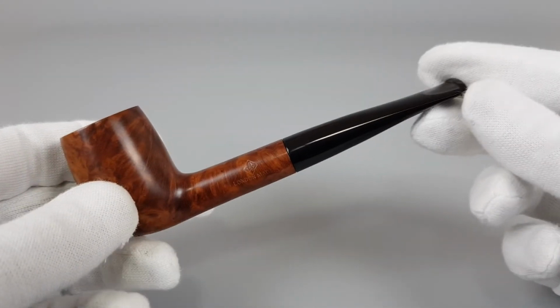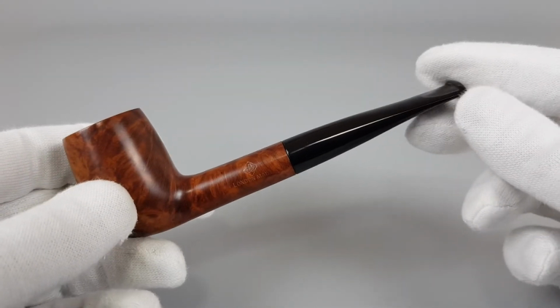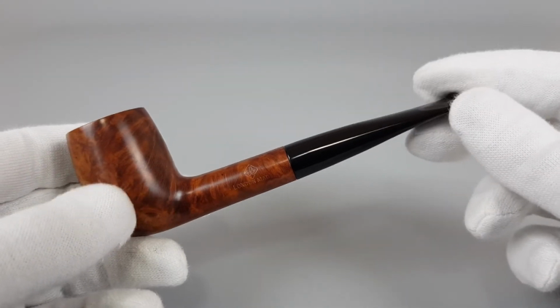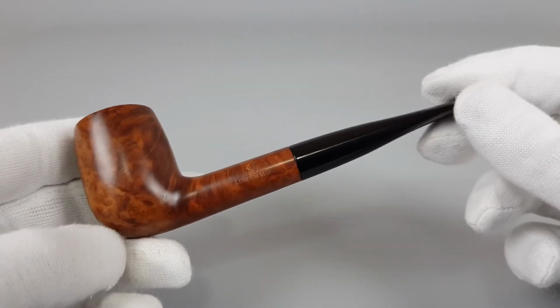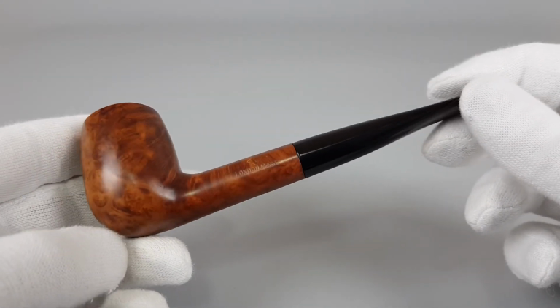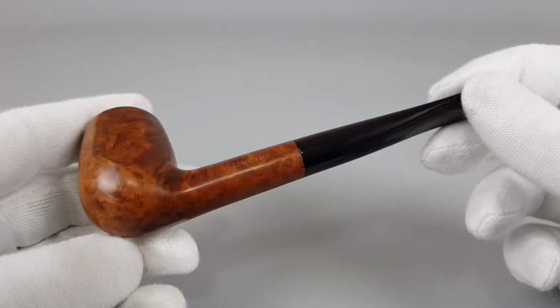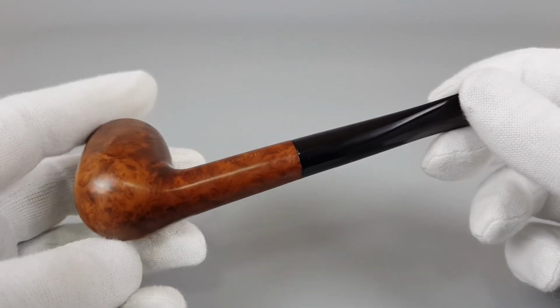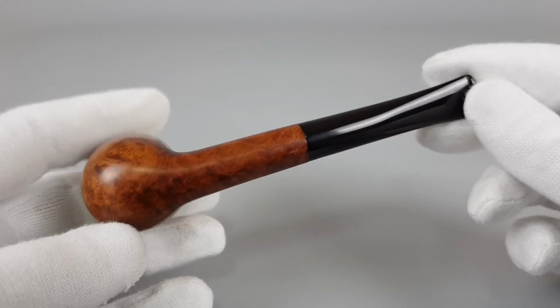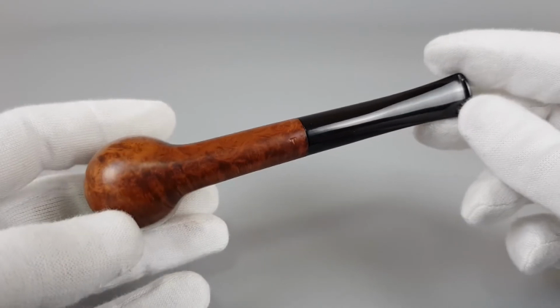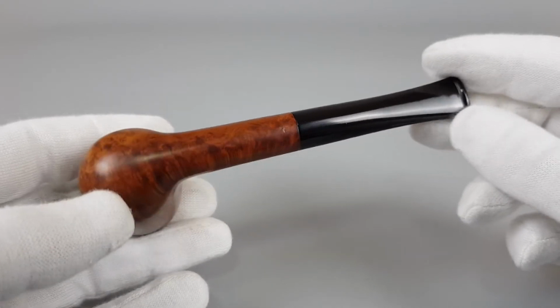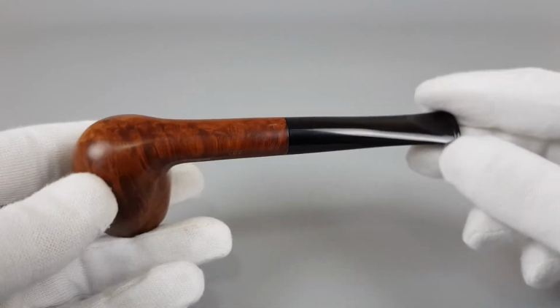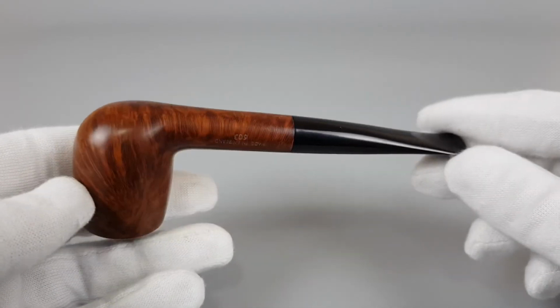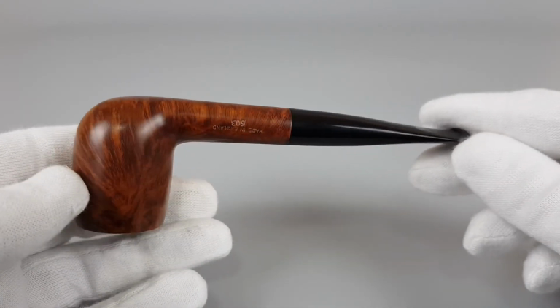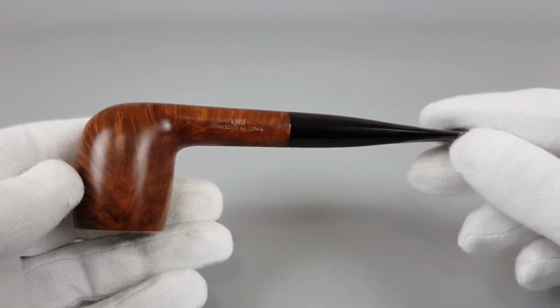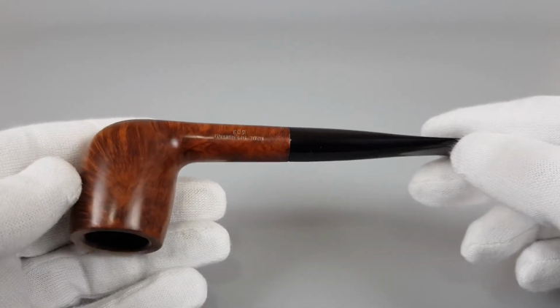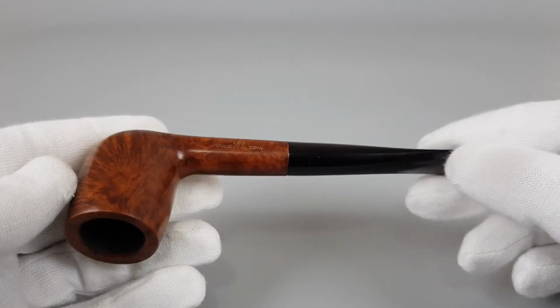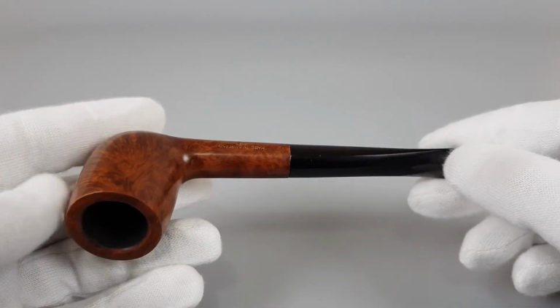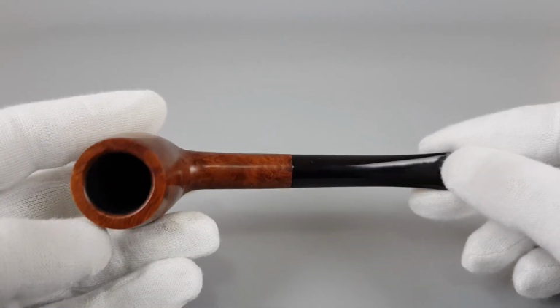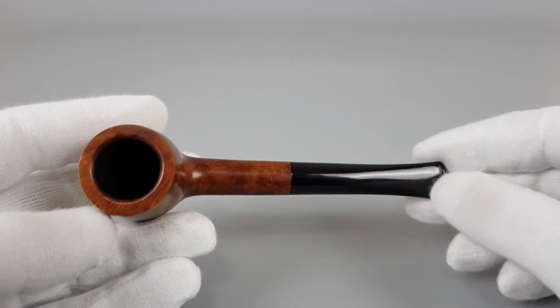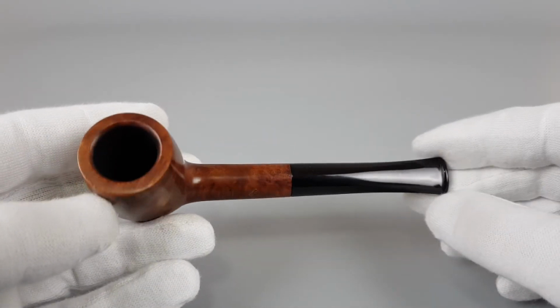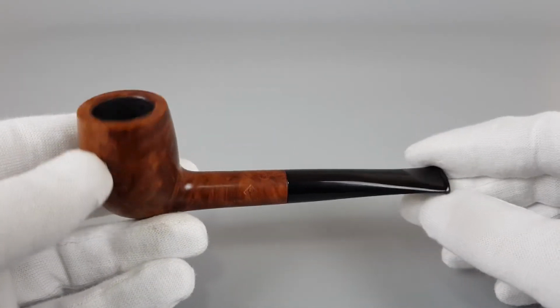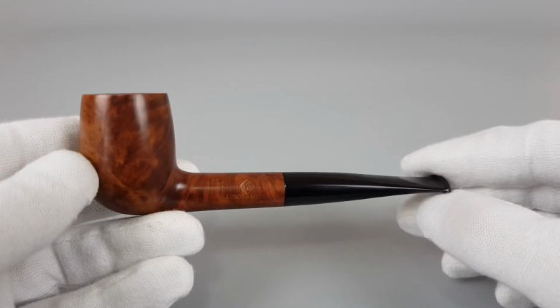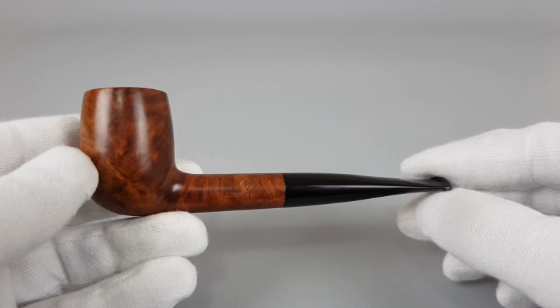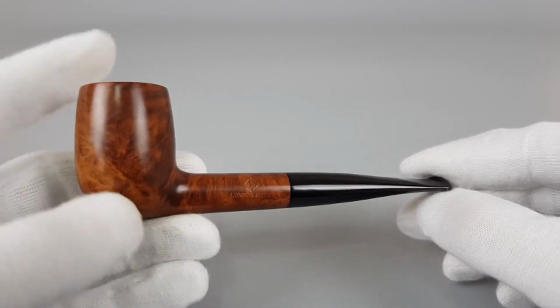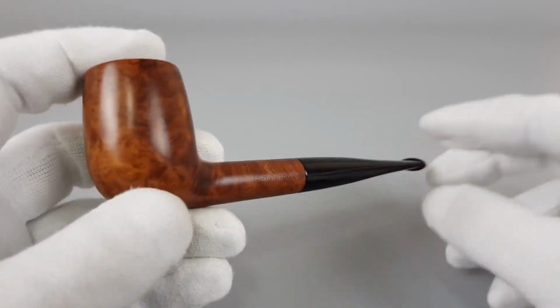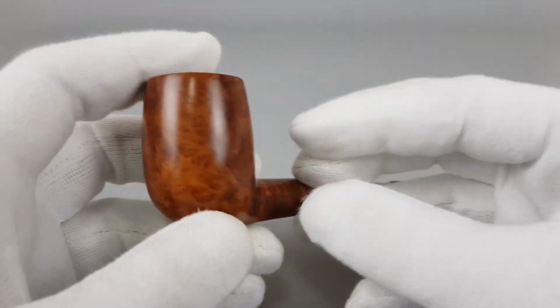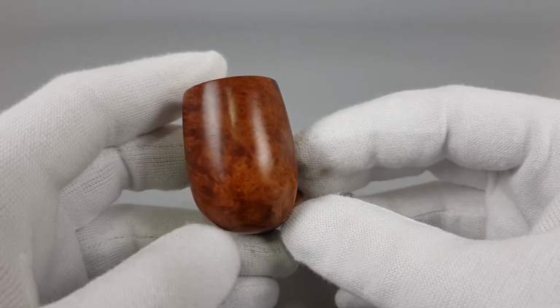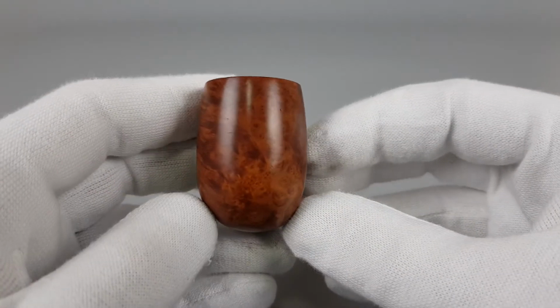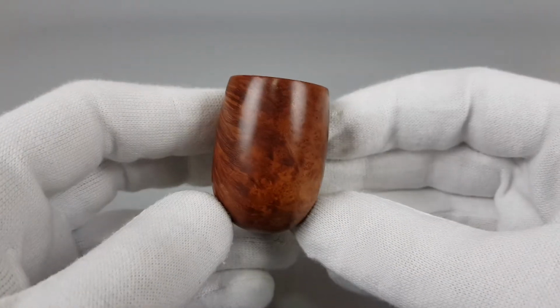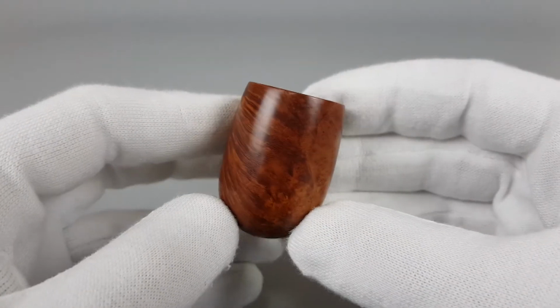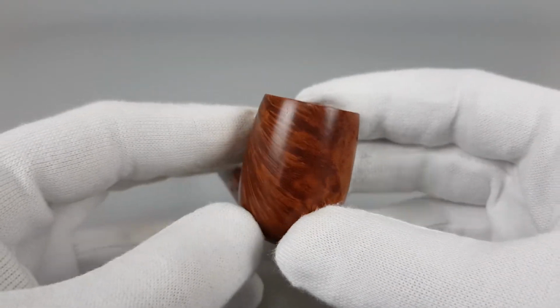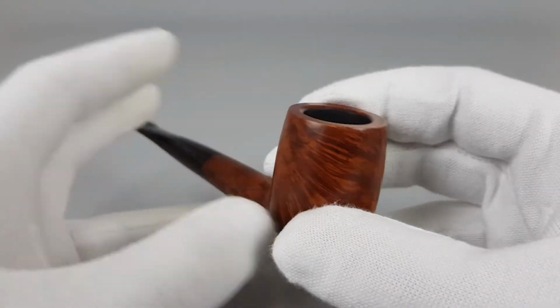As you can see, a nice and simple billiard in pristine condition, smoked maybe once or twice.